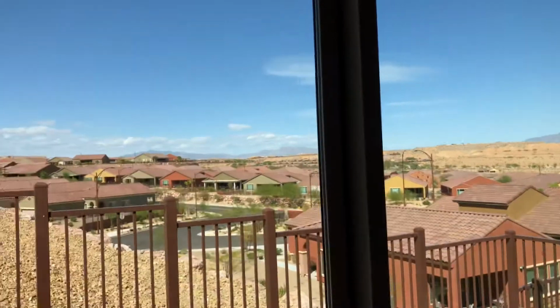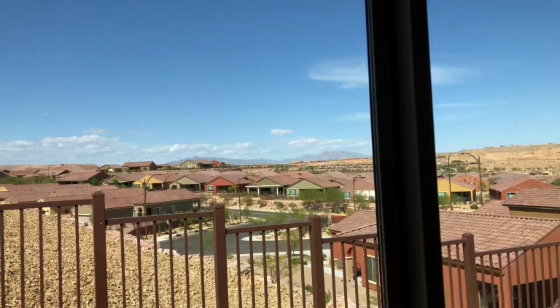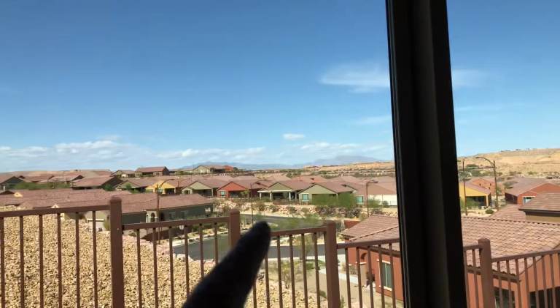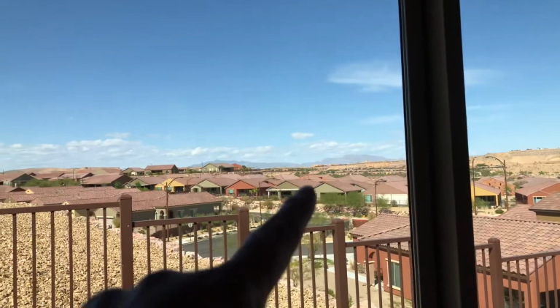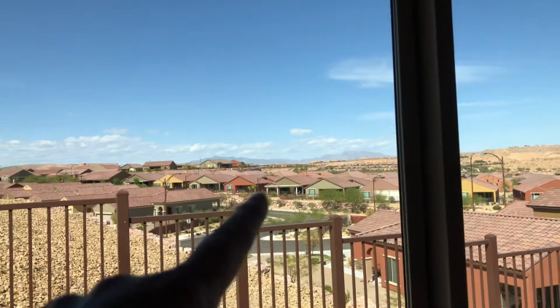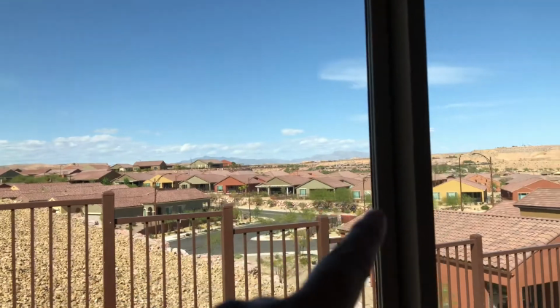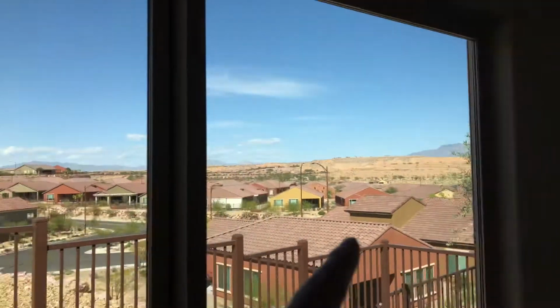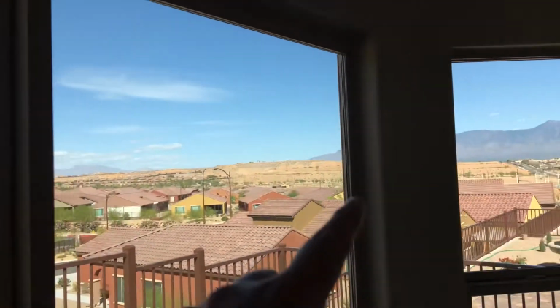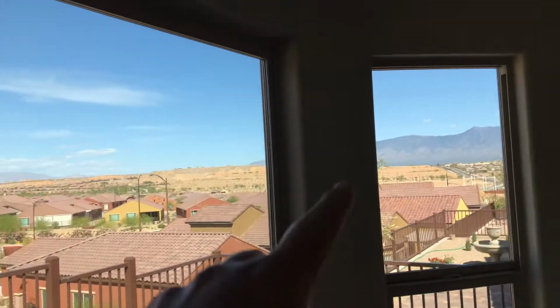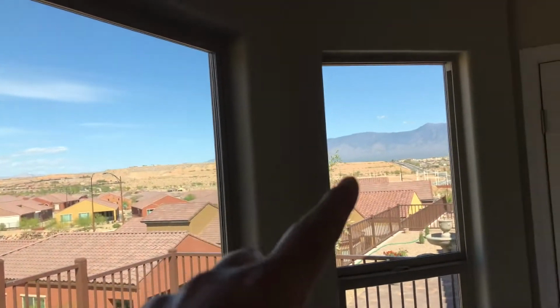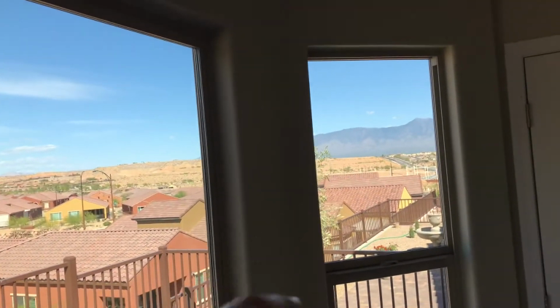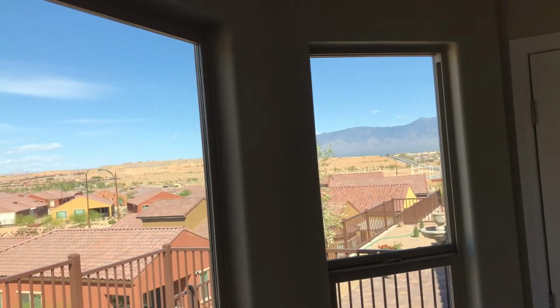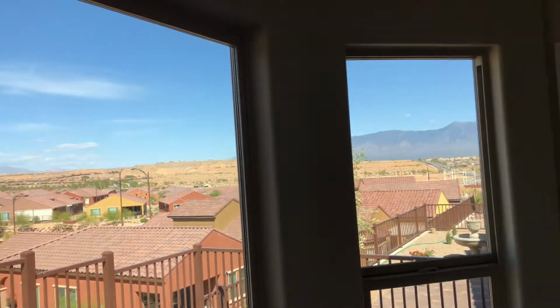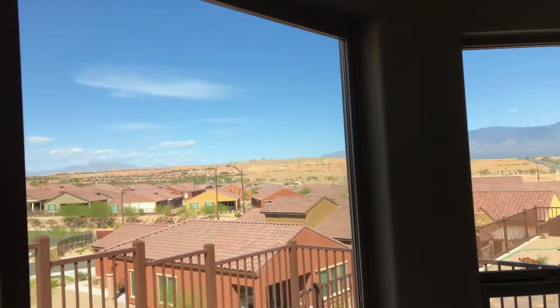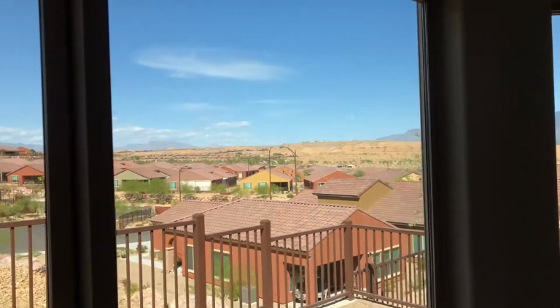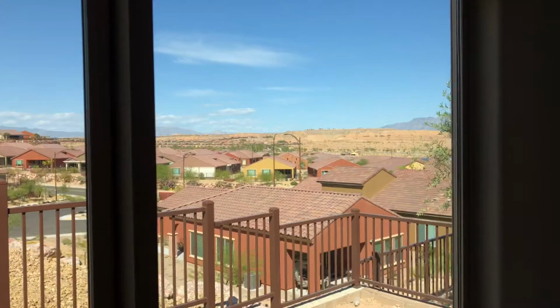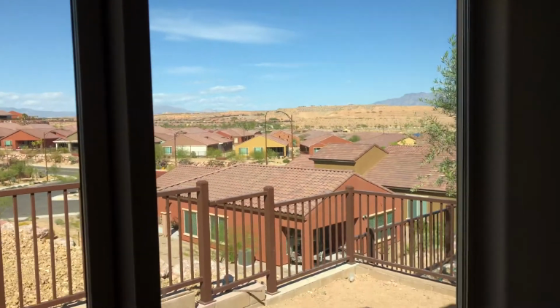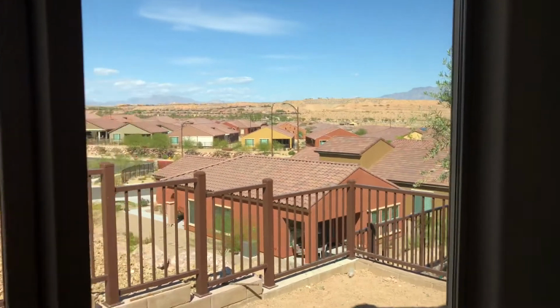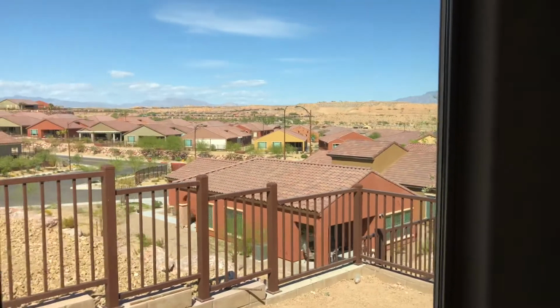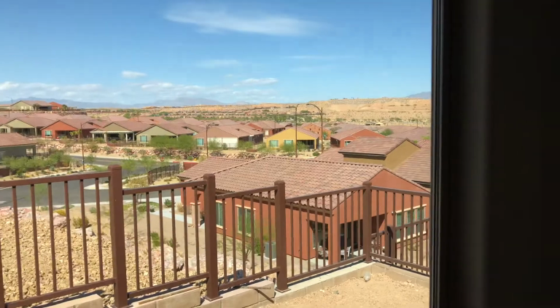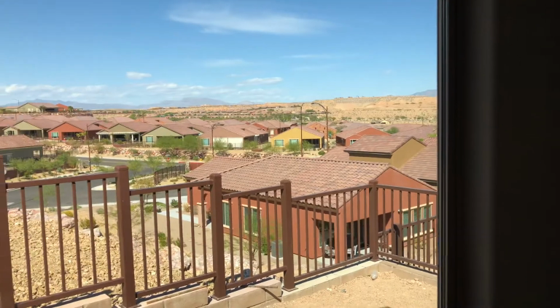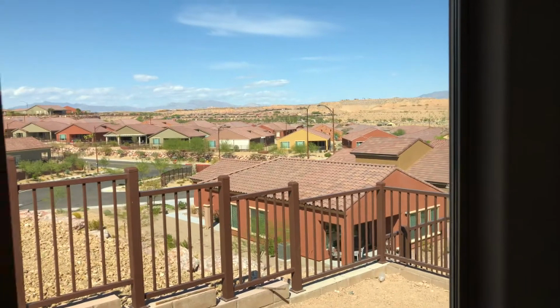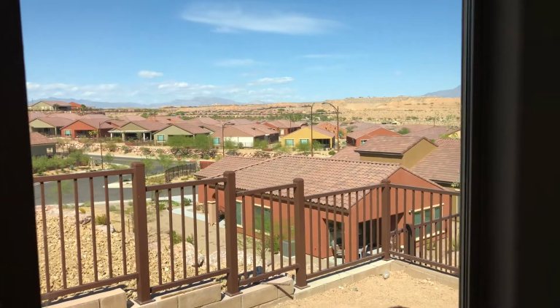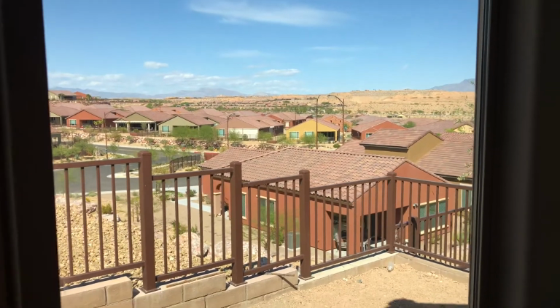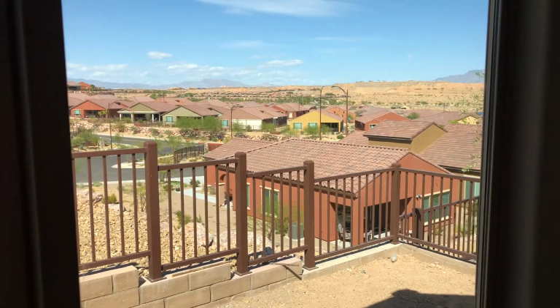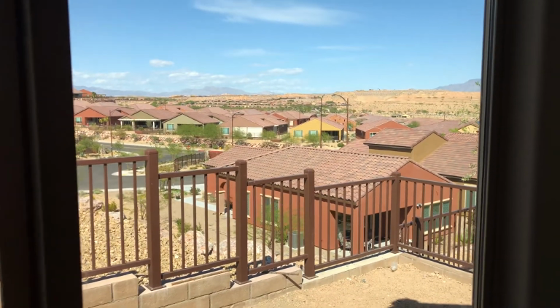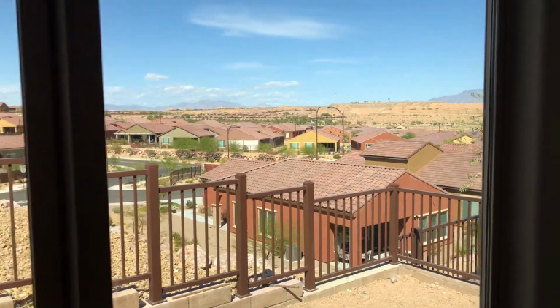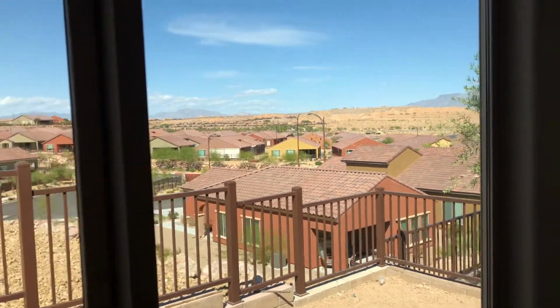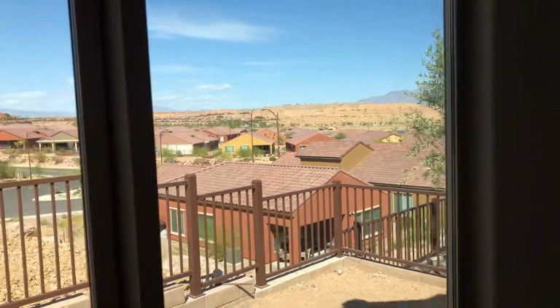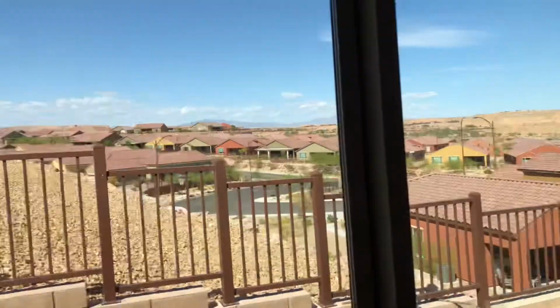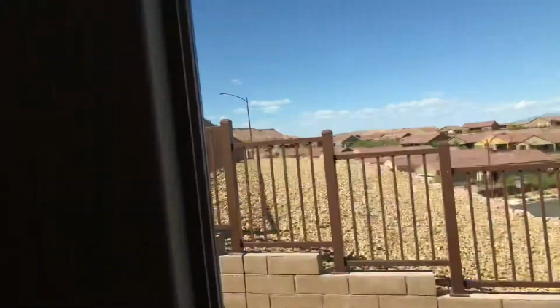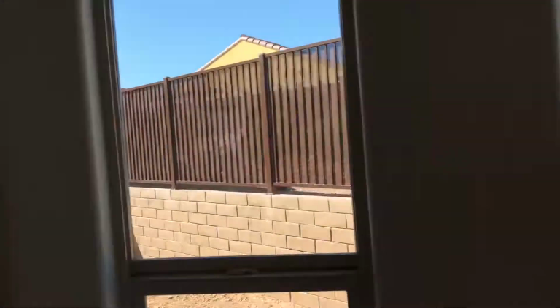That mountain there is in Utah. That mountain right there is in Arizona. You got like a 30, 40 foot drop down to the house below. Let's go outside.